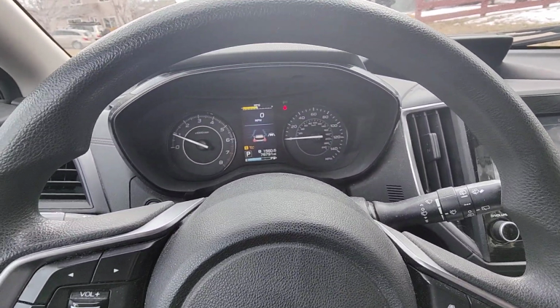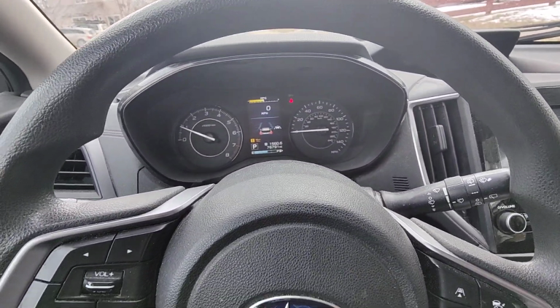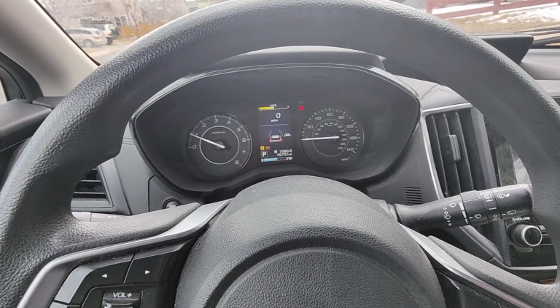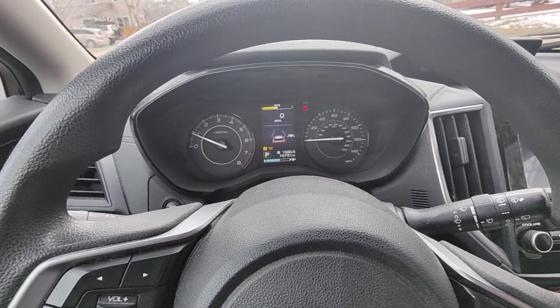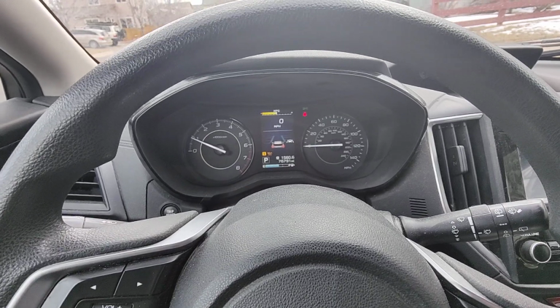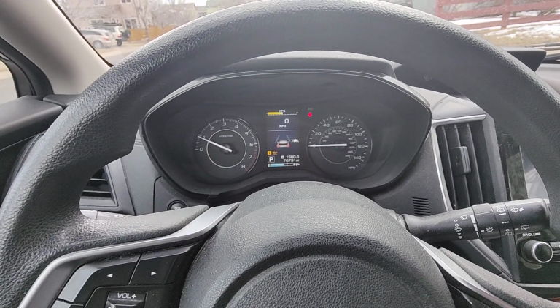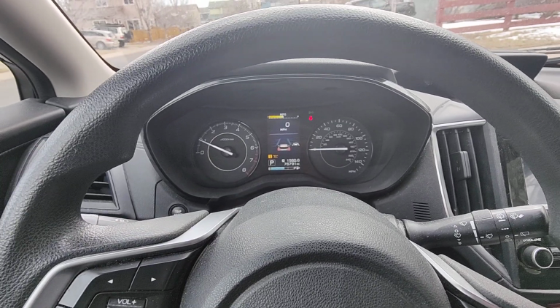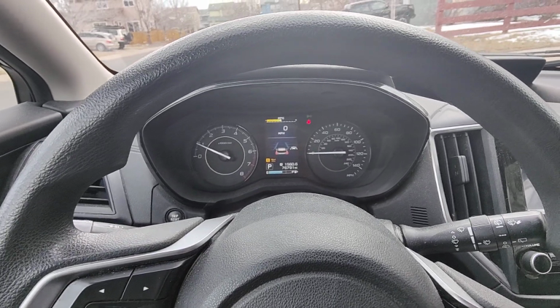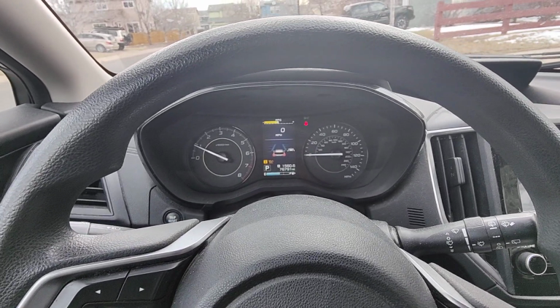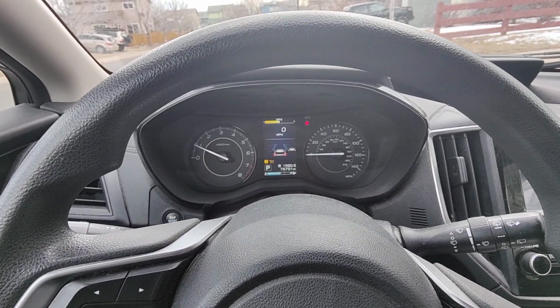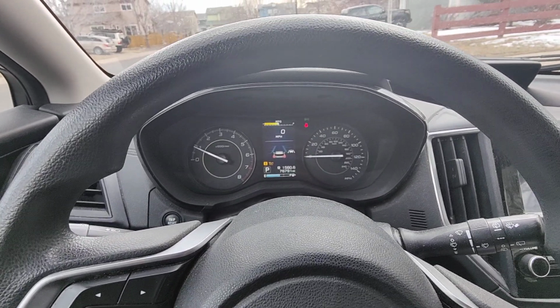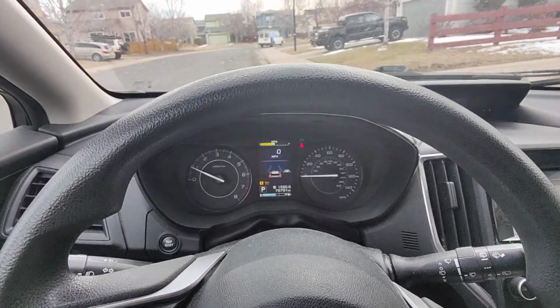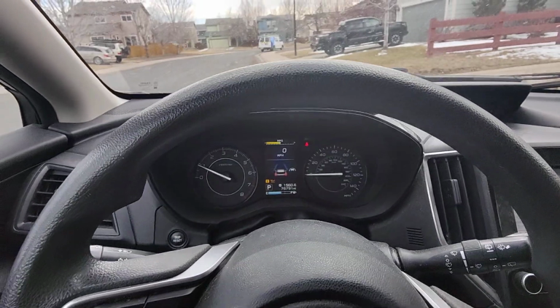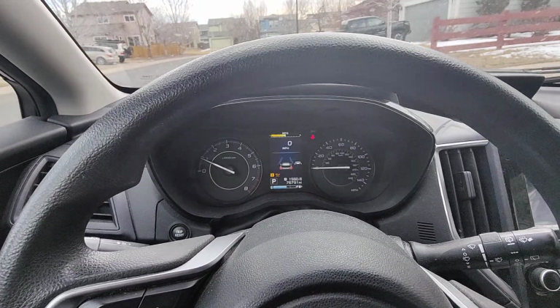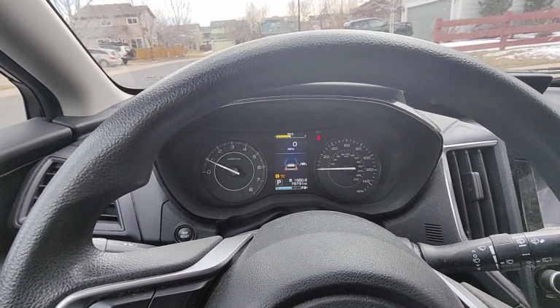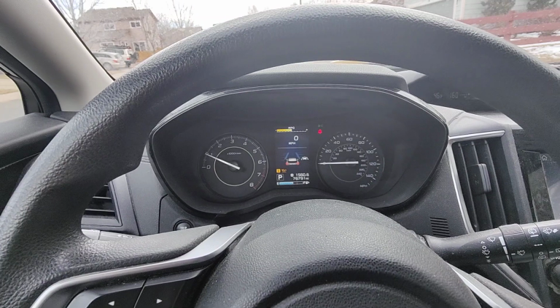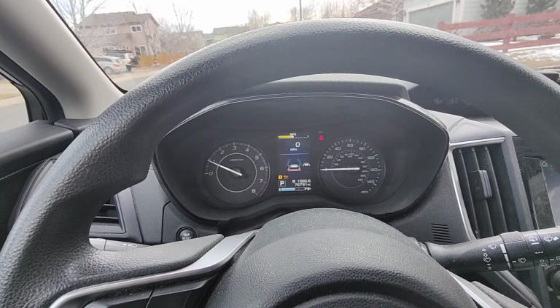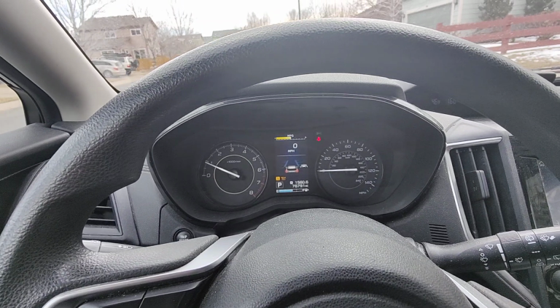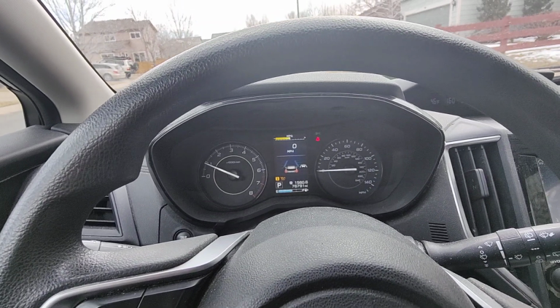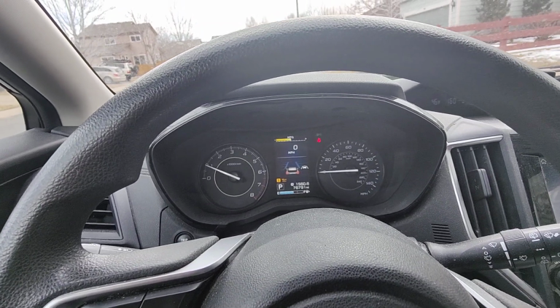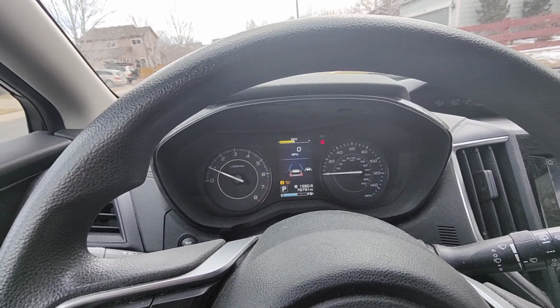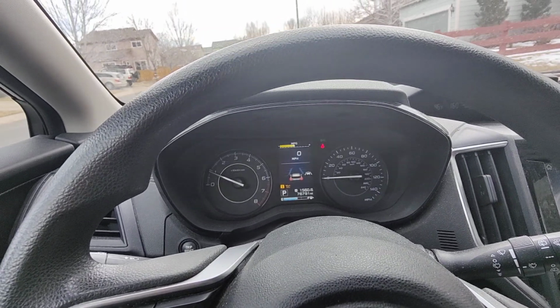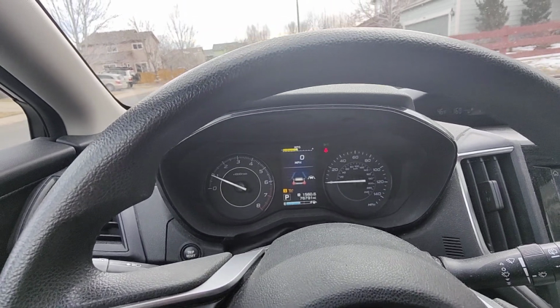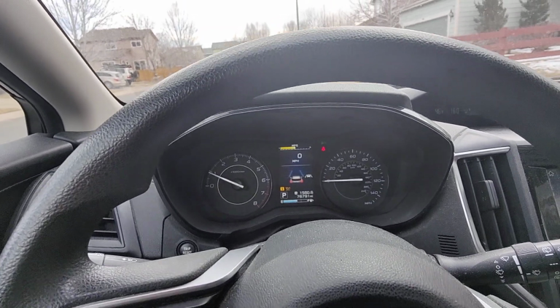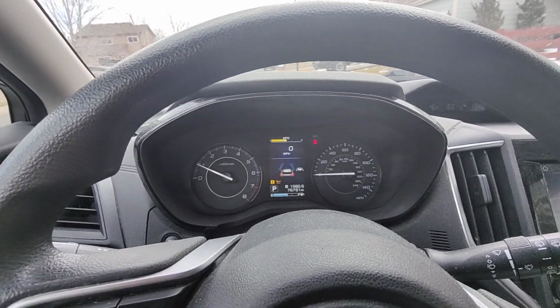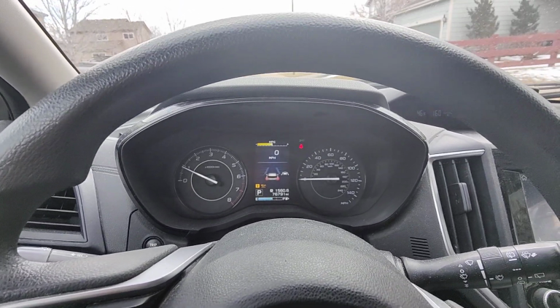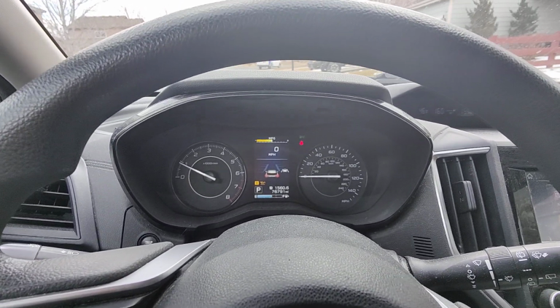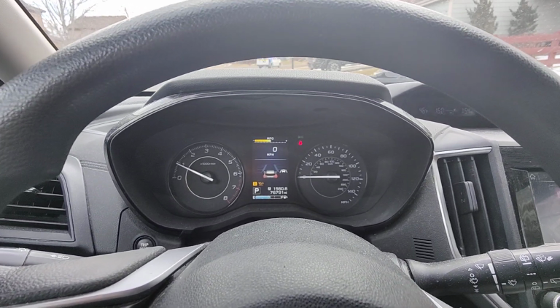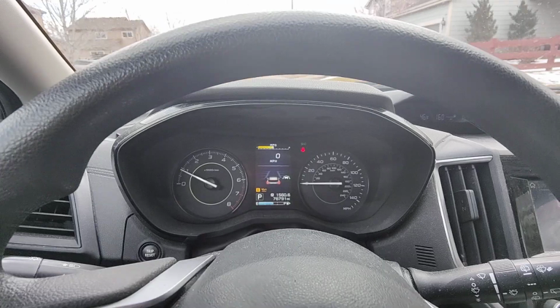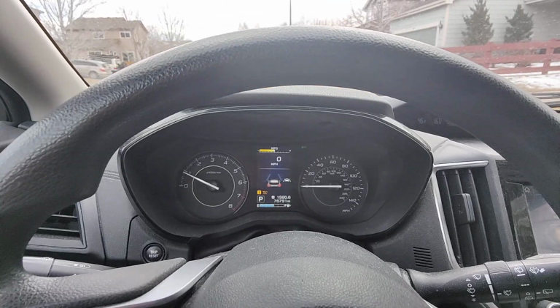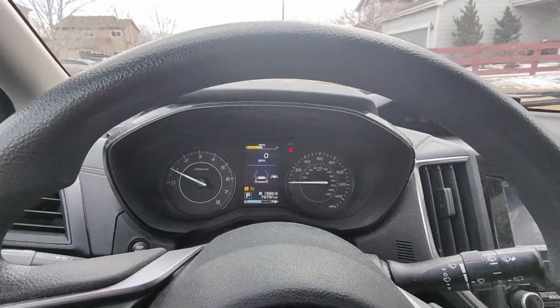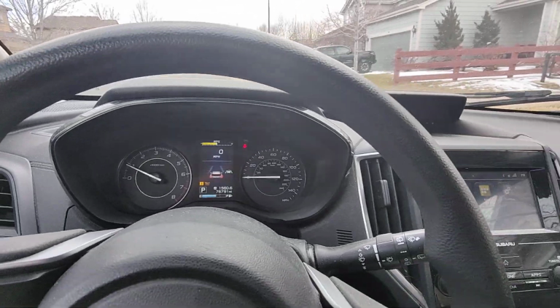So I'm getting the car warmed up. The procedure with that is let the car run till it's warm, then shut it off and wait at least 30 seconds for the oil to settle.